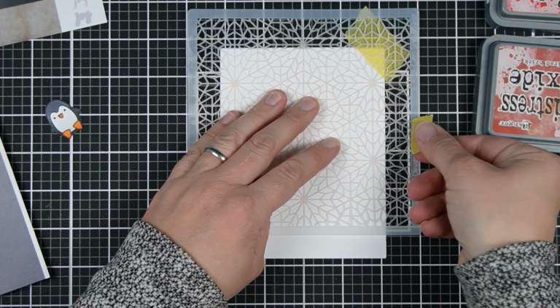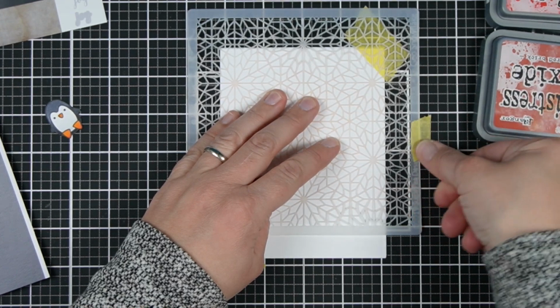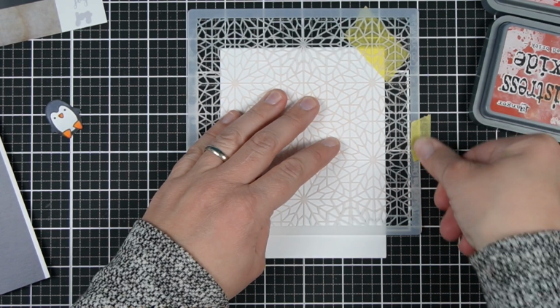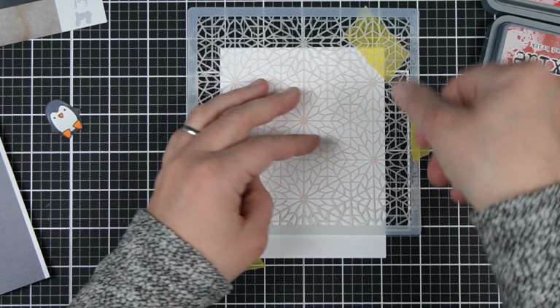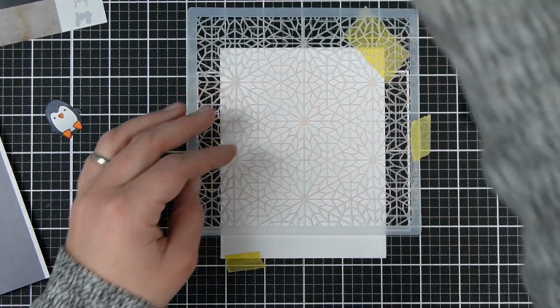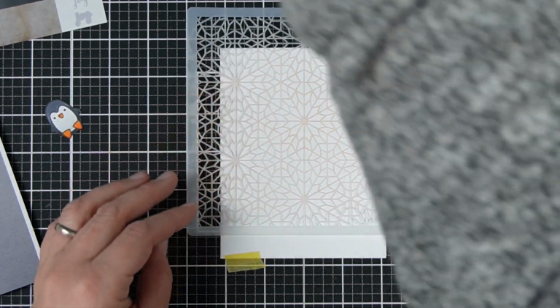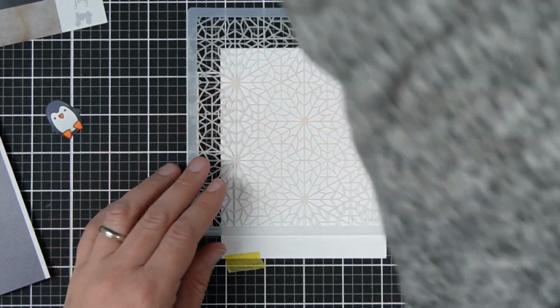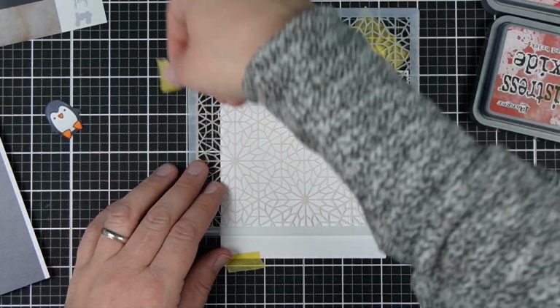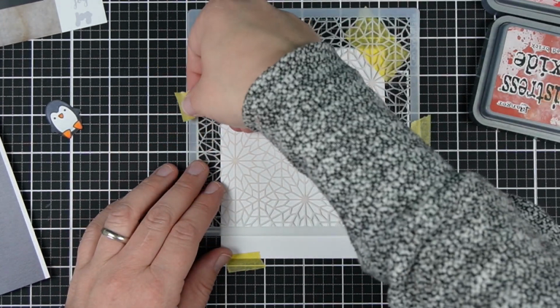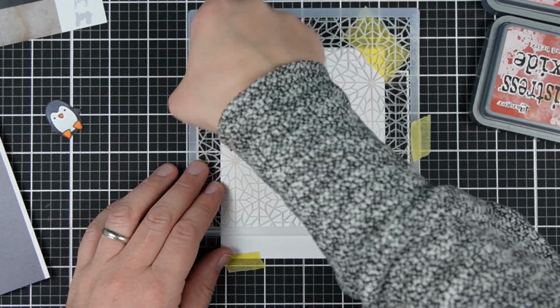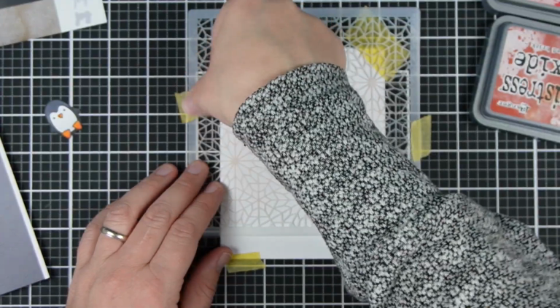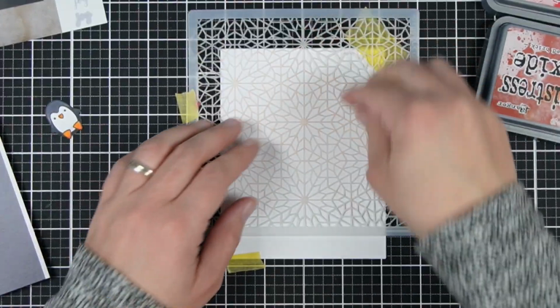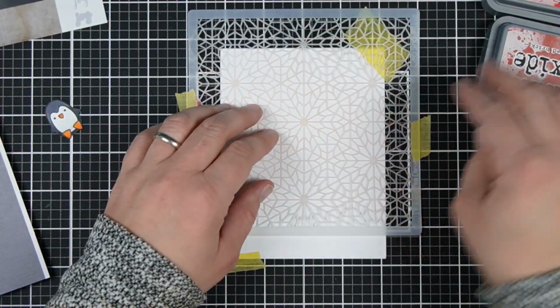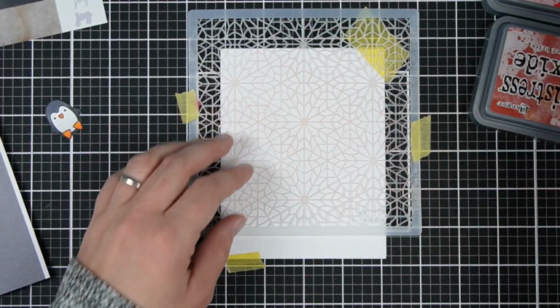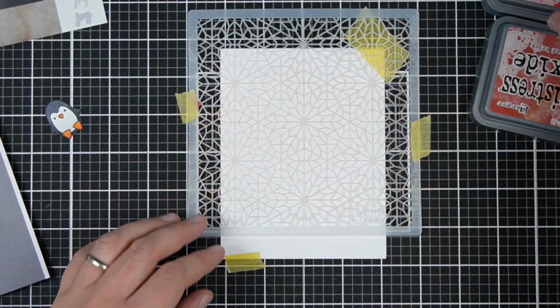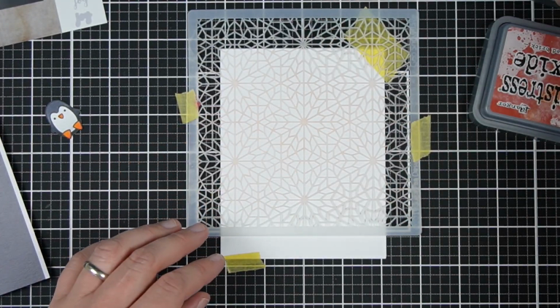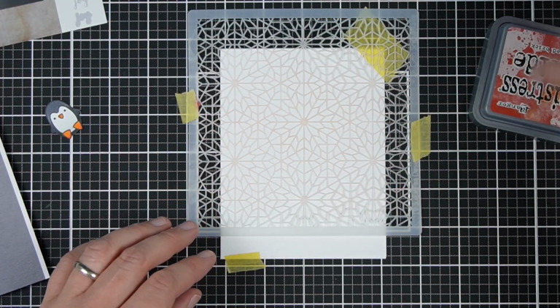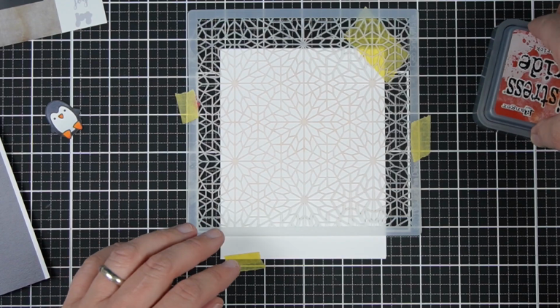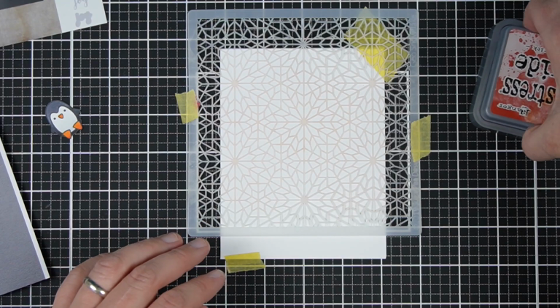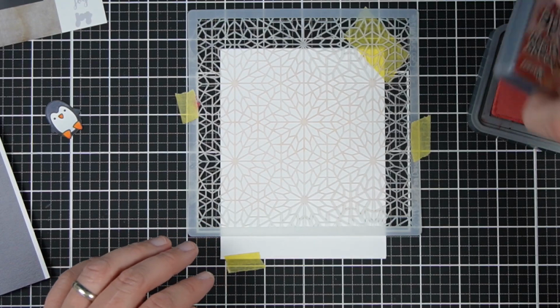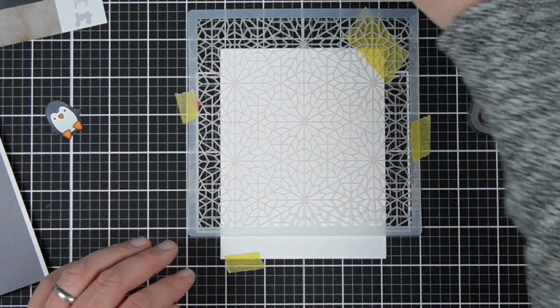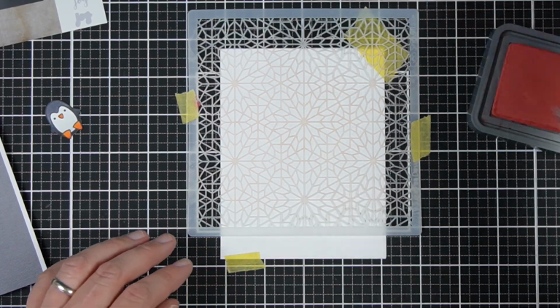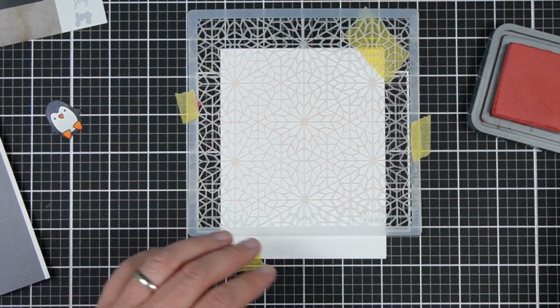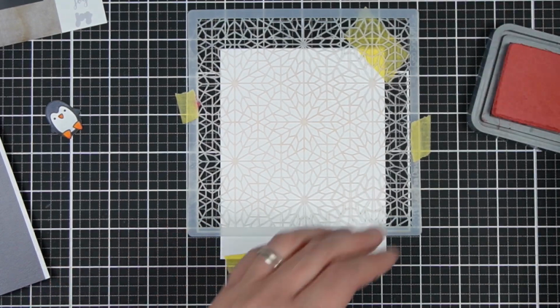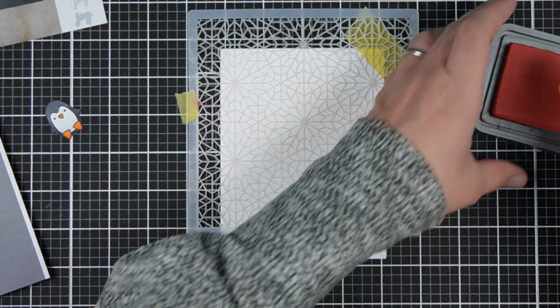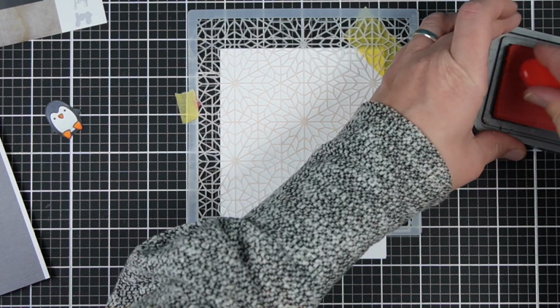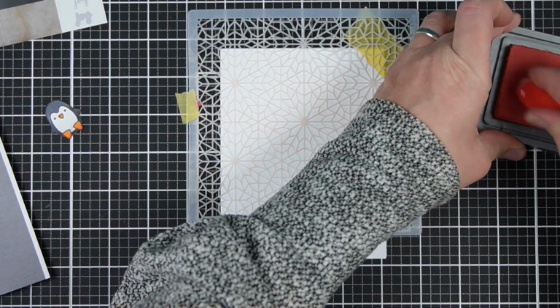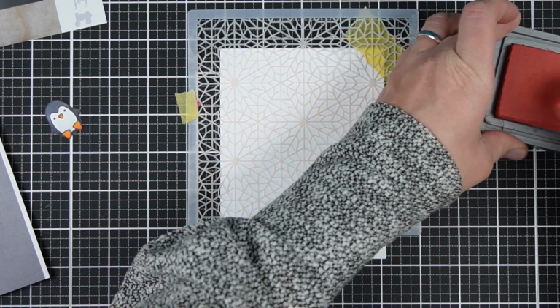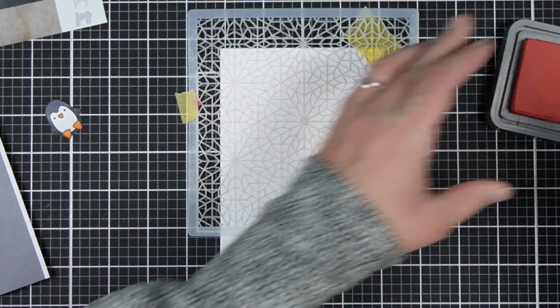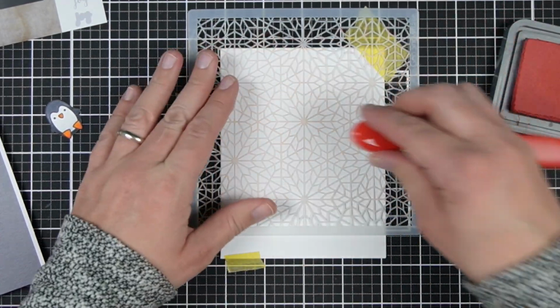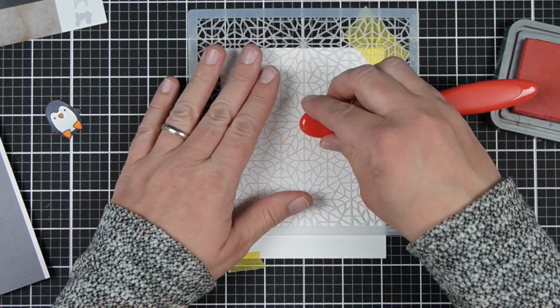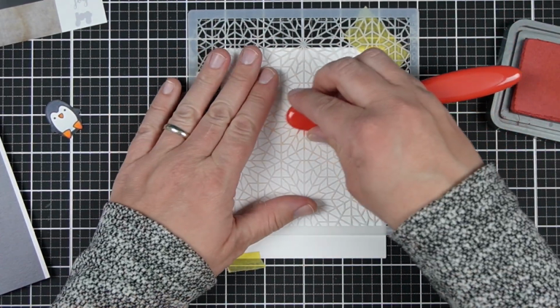If you complete the card and realize you have two more minutes, stamp on a couple of snowflakes. For my last step-up idea — my third card — I am going to make my ink area with a stencil instead.